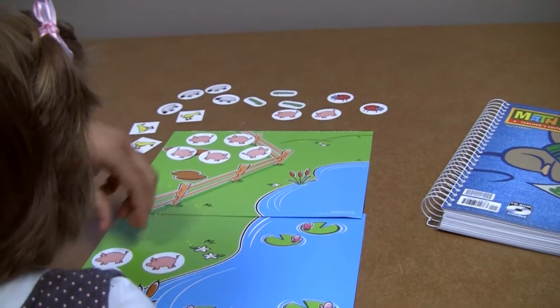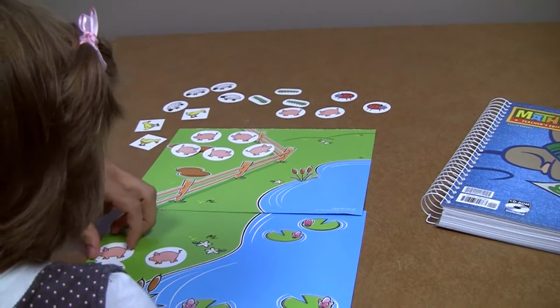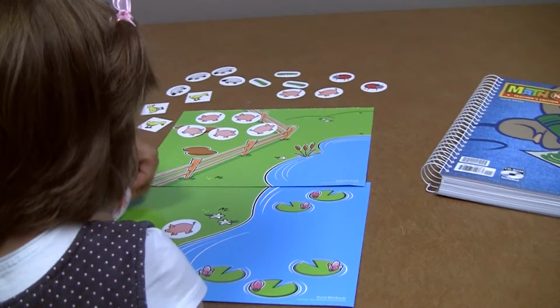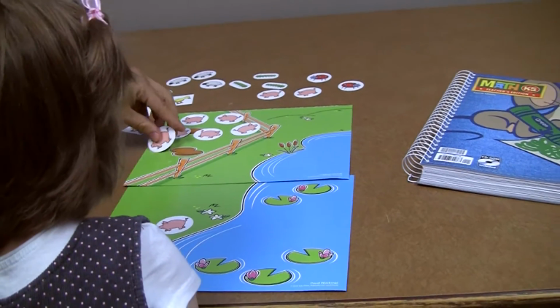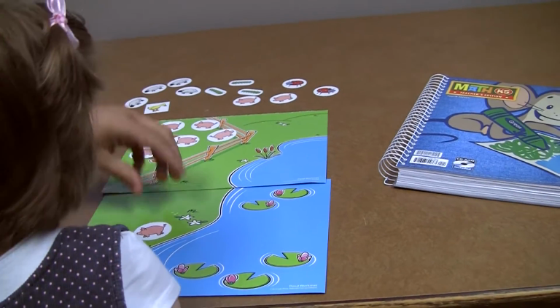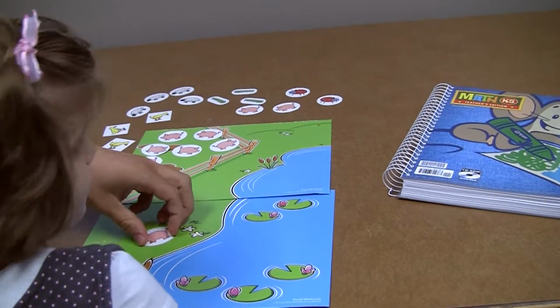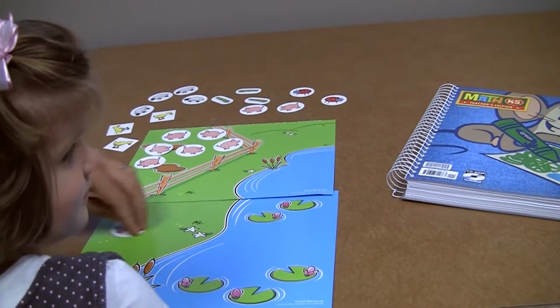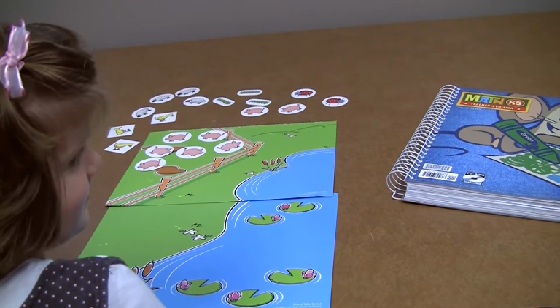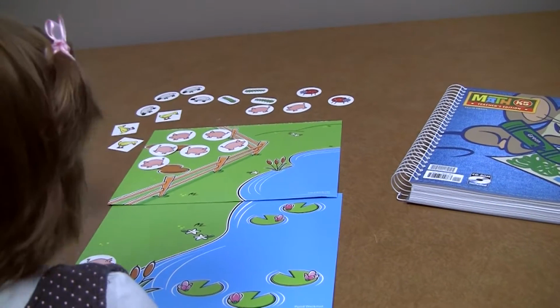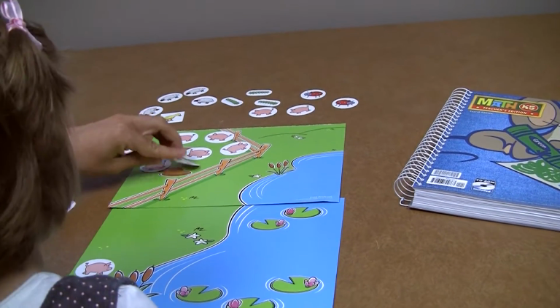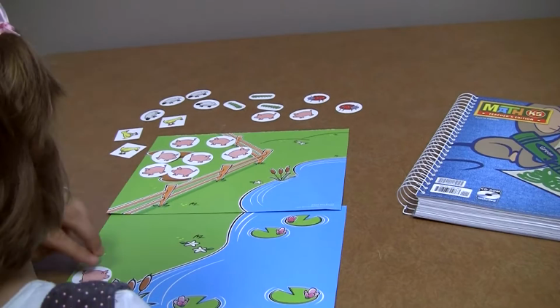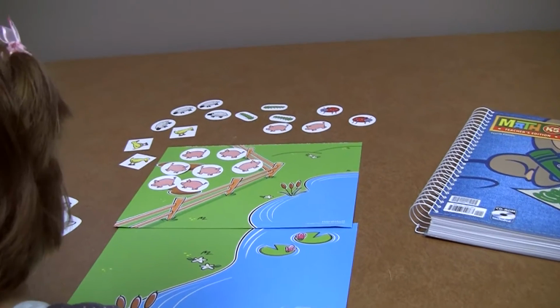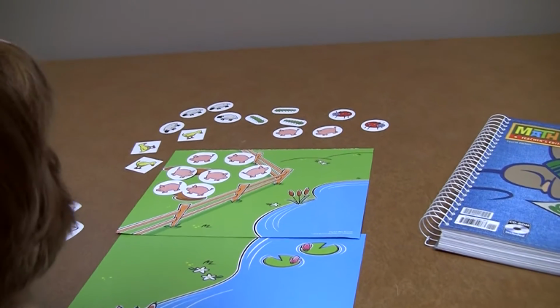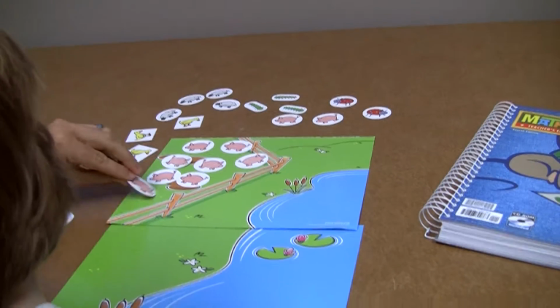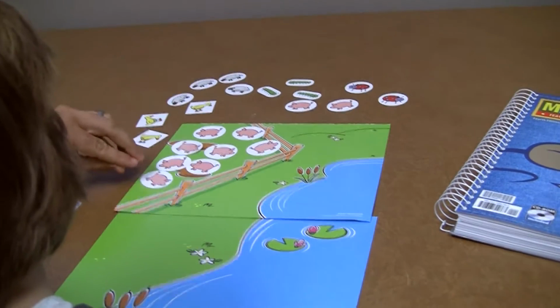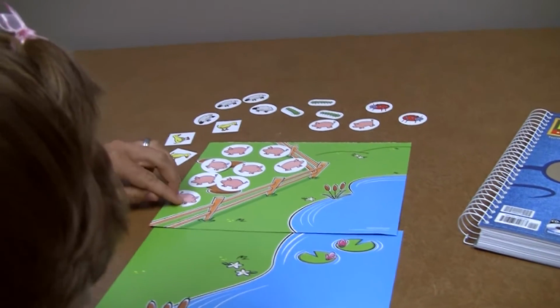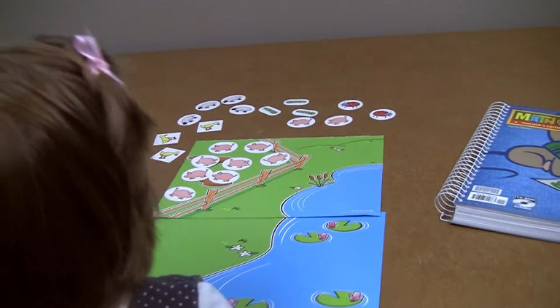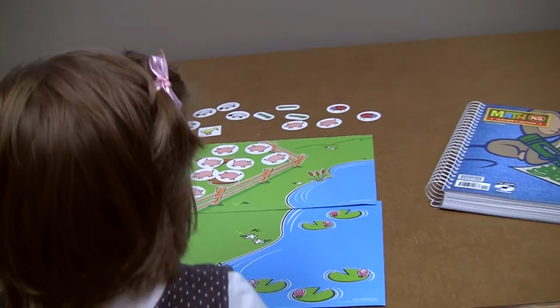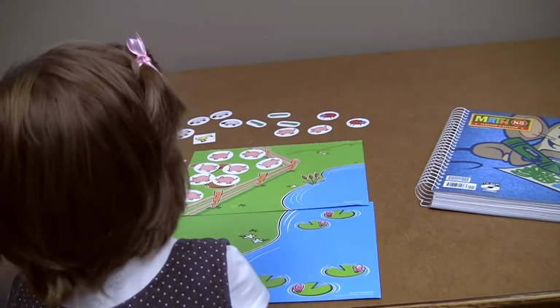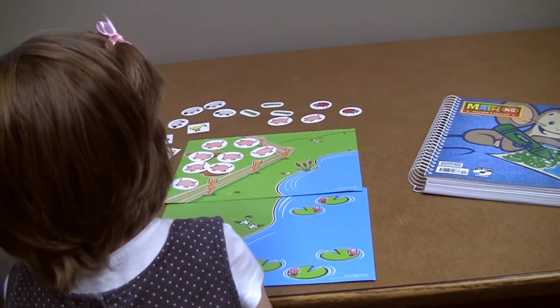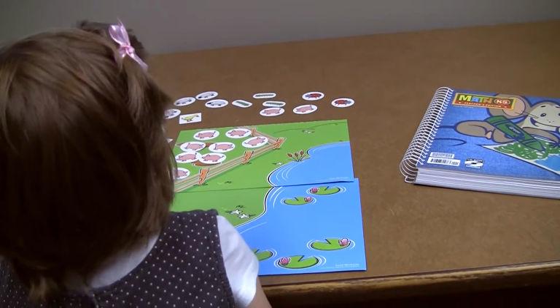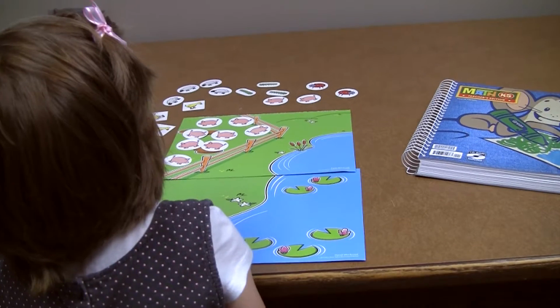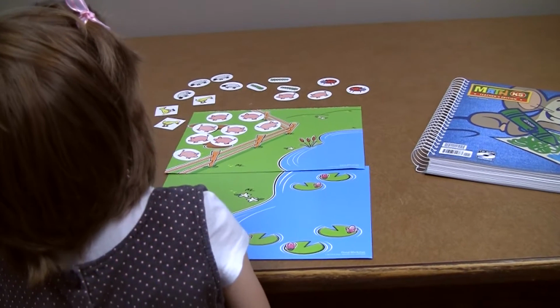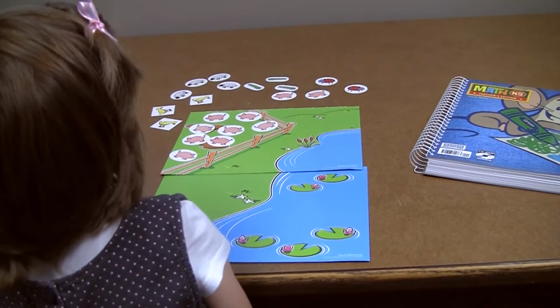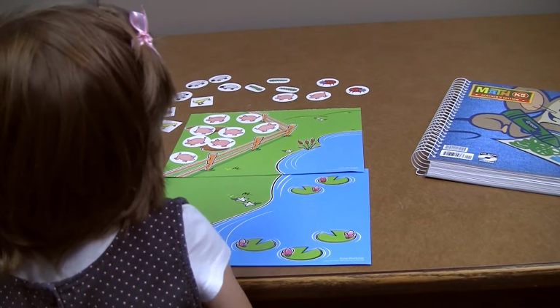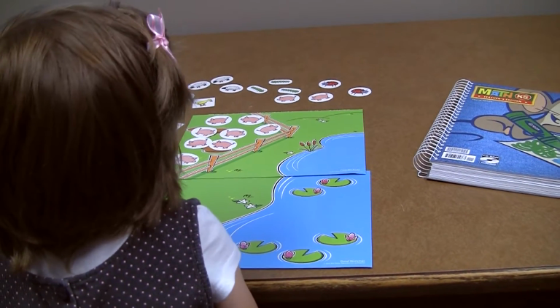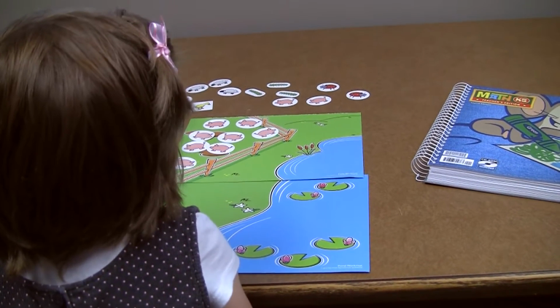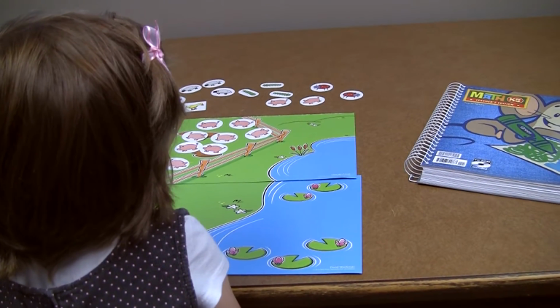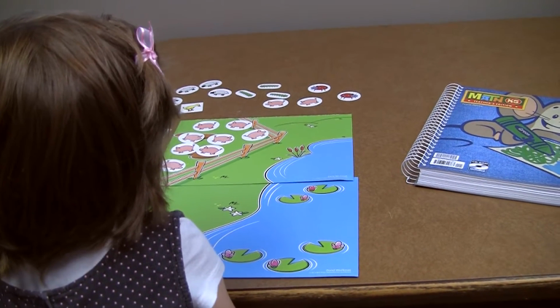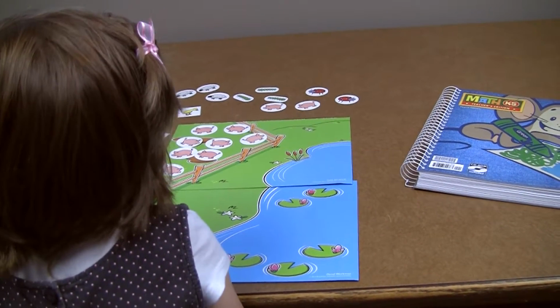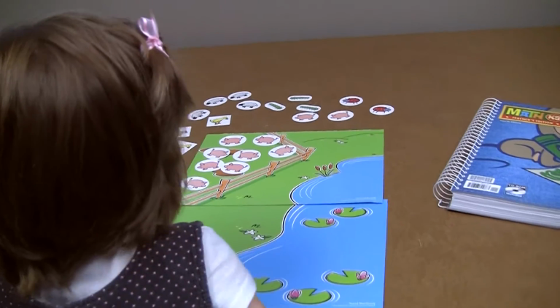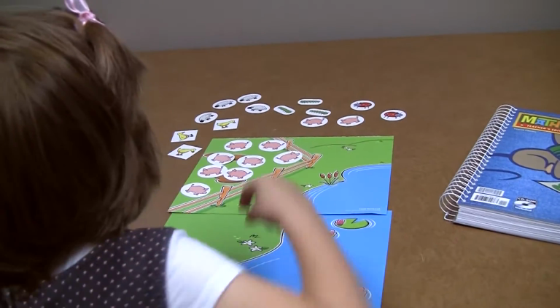Oh absolutely. So we're going to put all the pigs back and then we're going to tell the story again. First of all, three pigs escaped from Farmer Brown's pig pen. Can you have three escape from his pig pen?